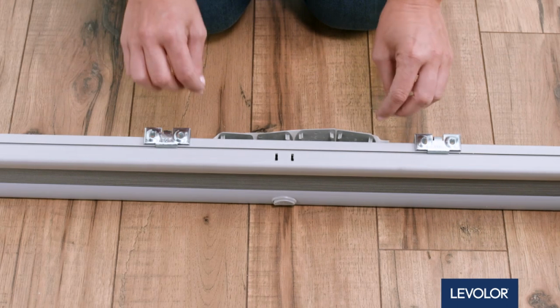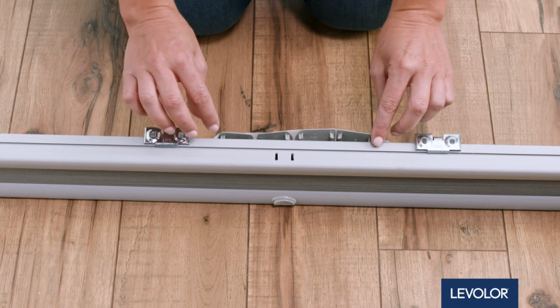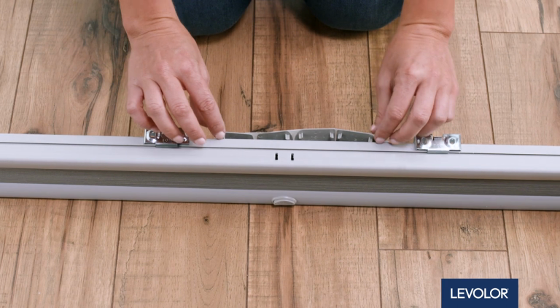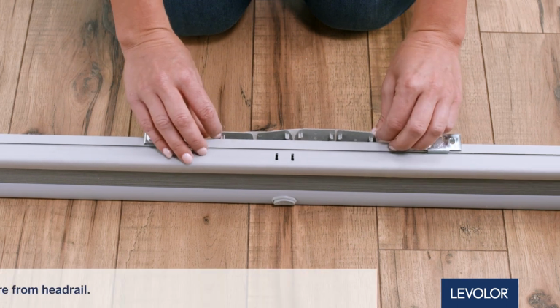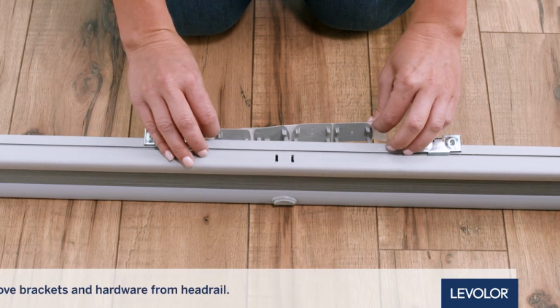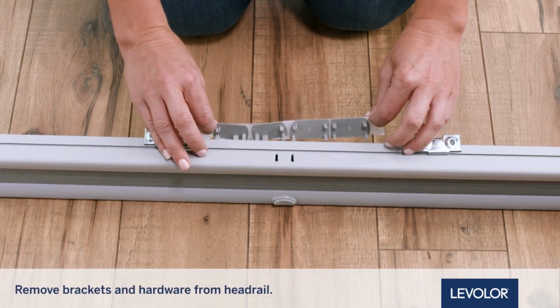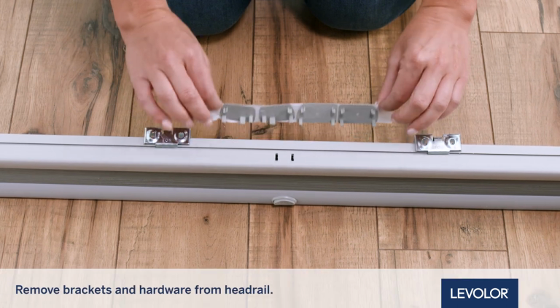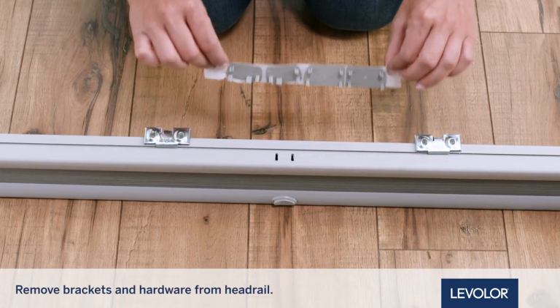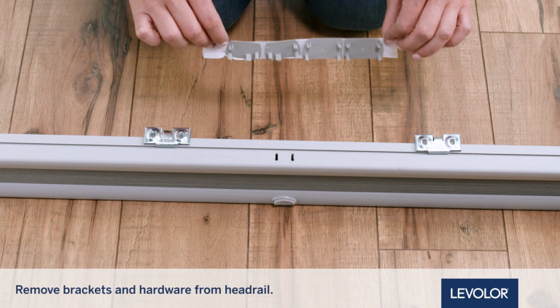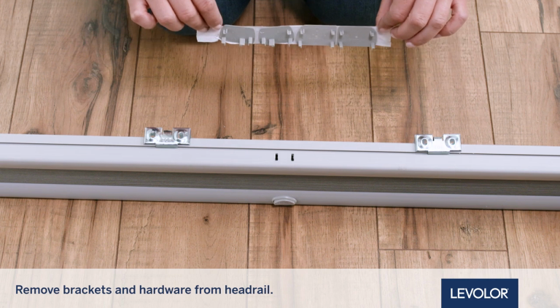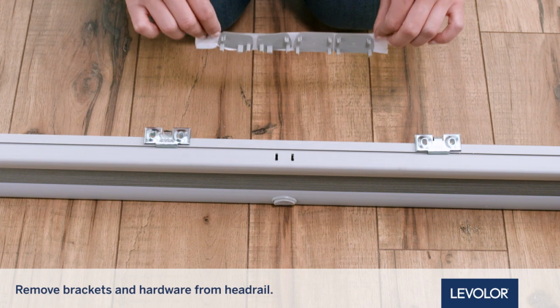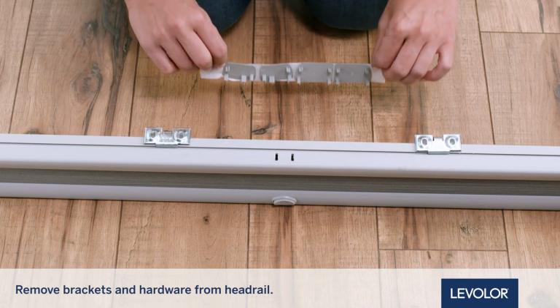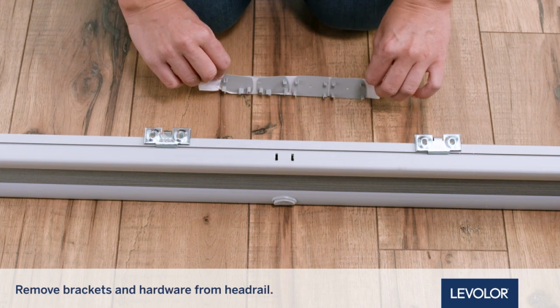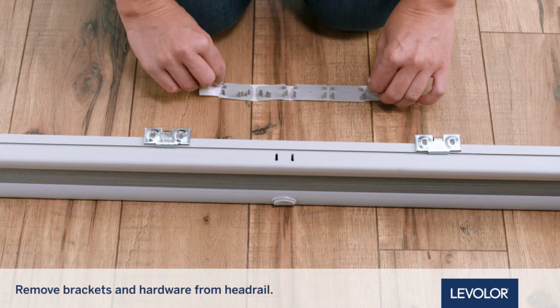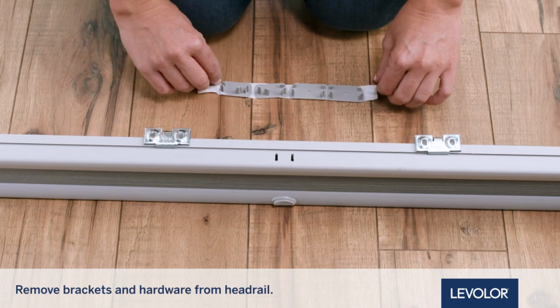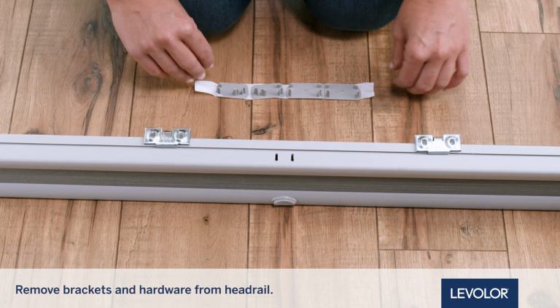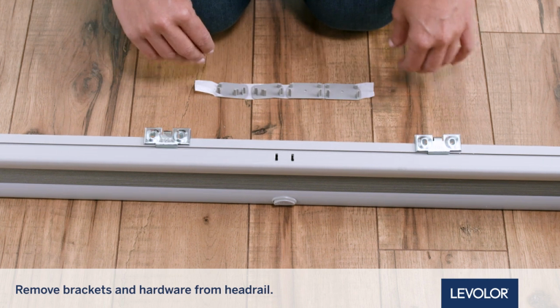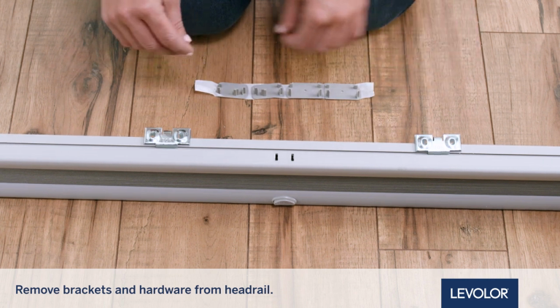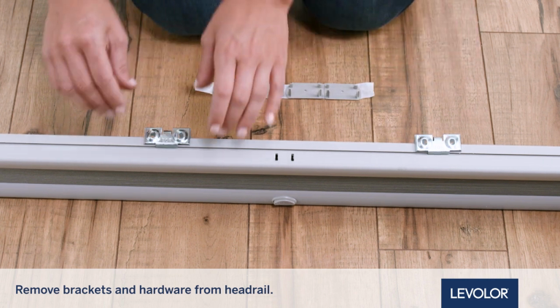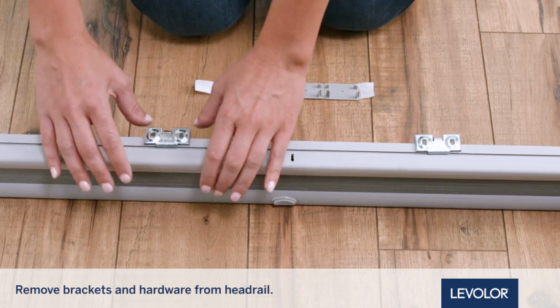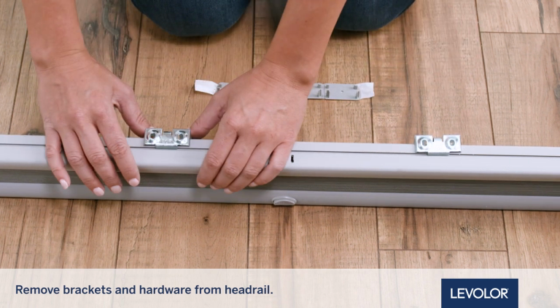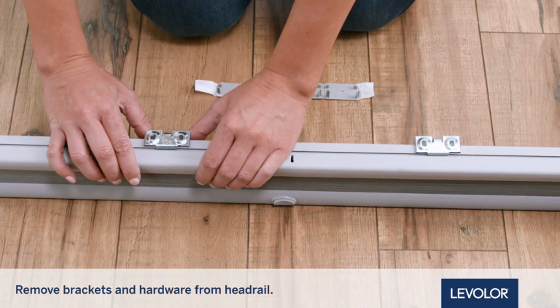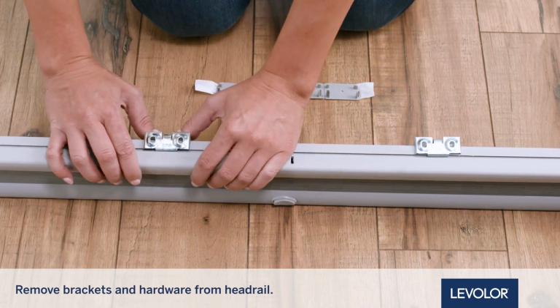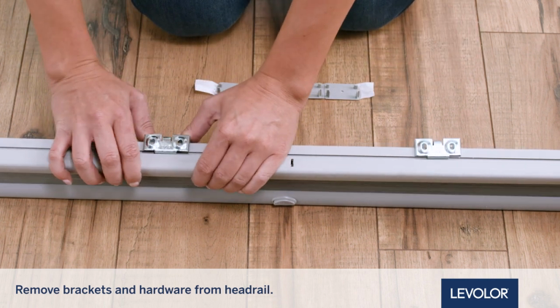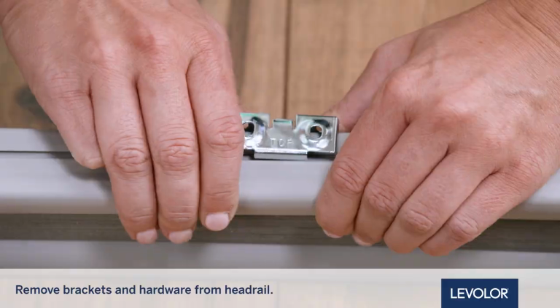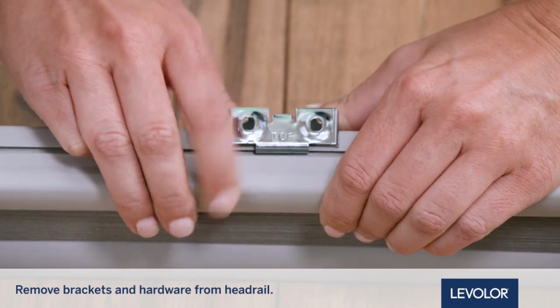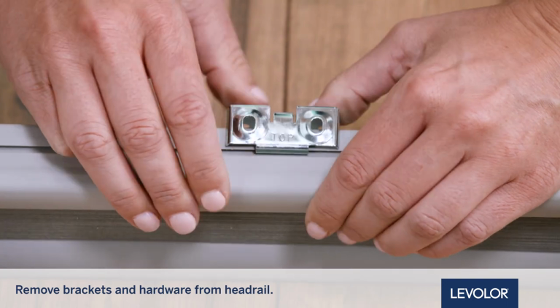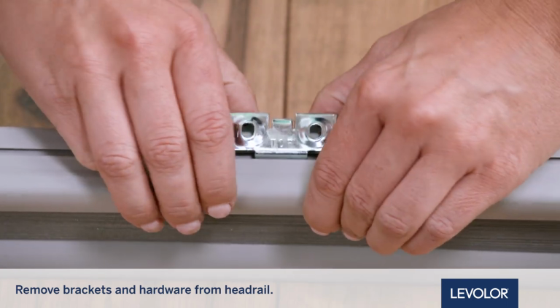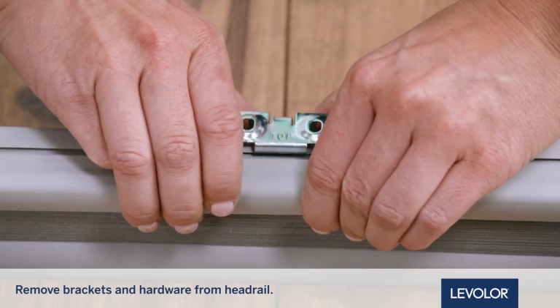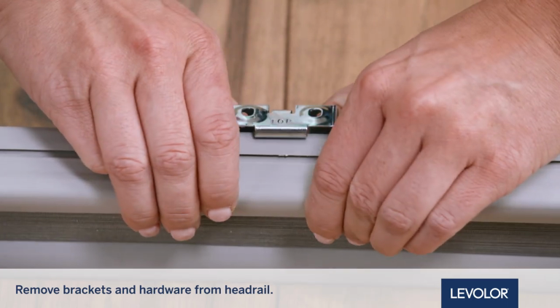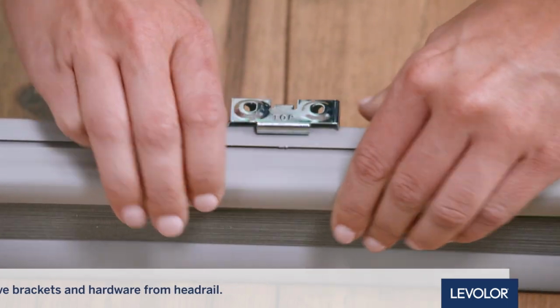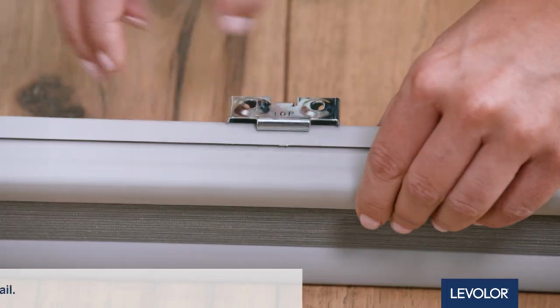Unpack your shade. Remove and set aside the included brackets and hardware from the headrail. For shades 48 inches and wider, more than two mounting brackets will be included.